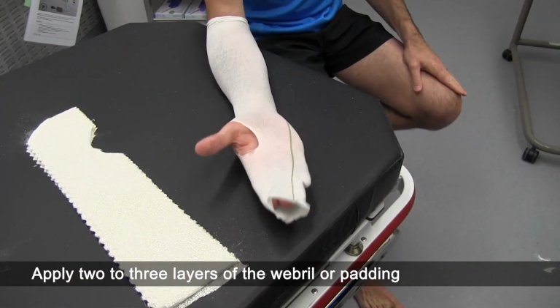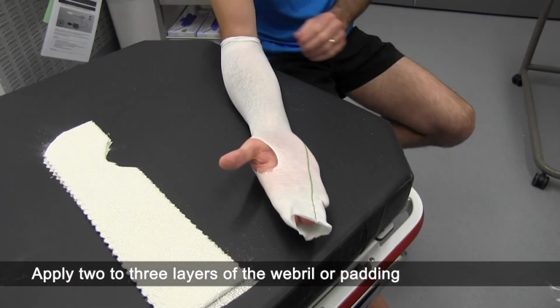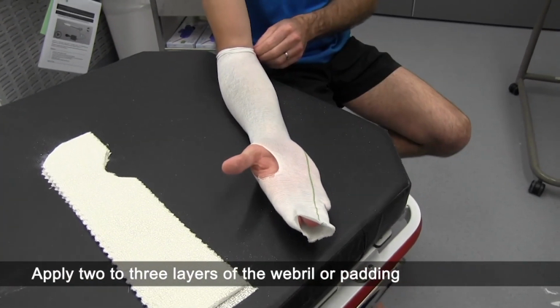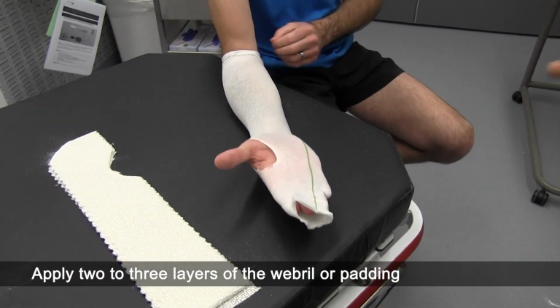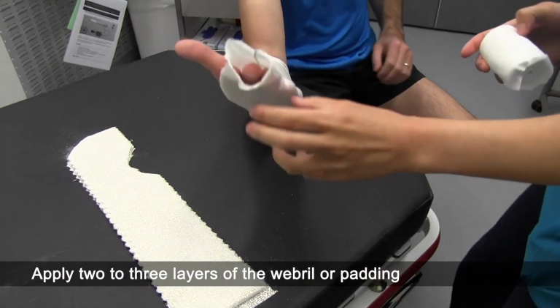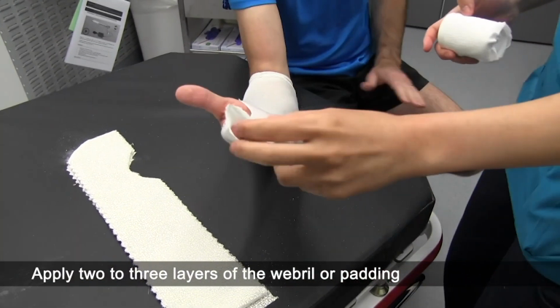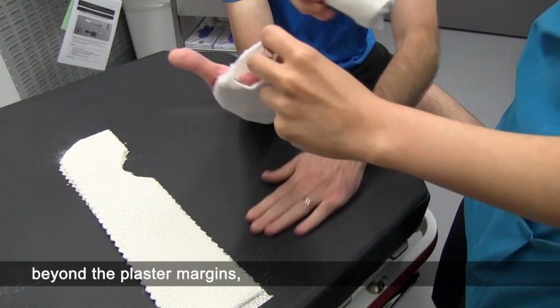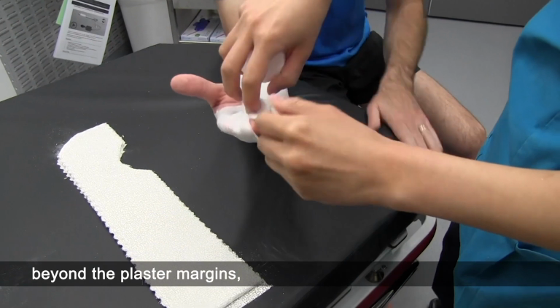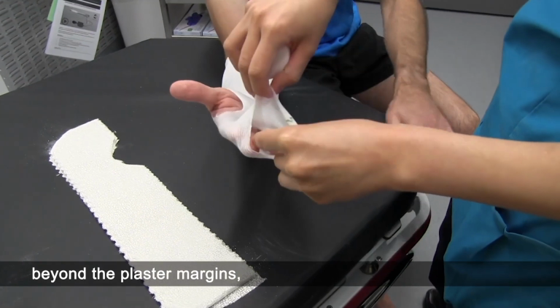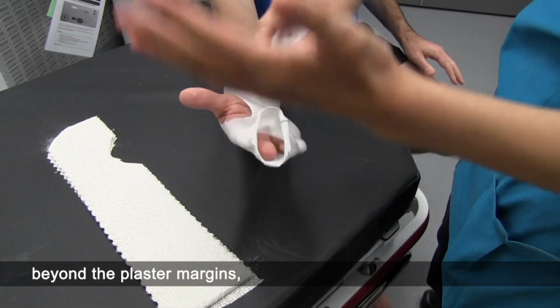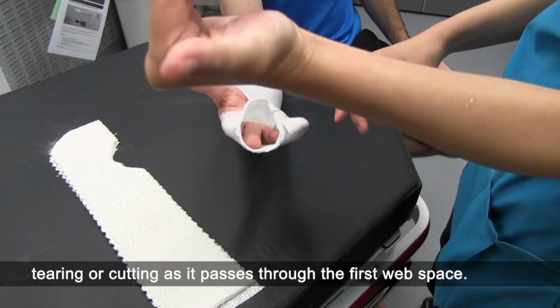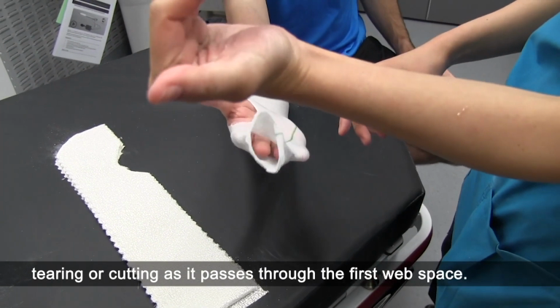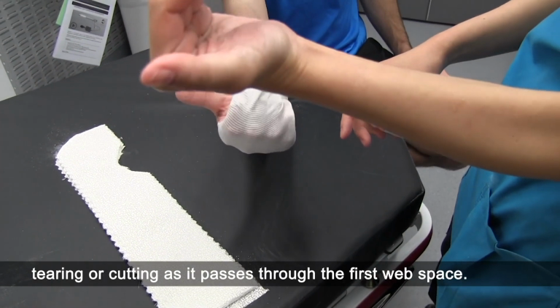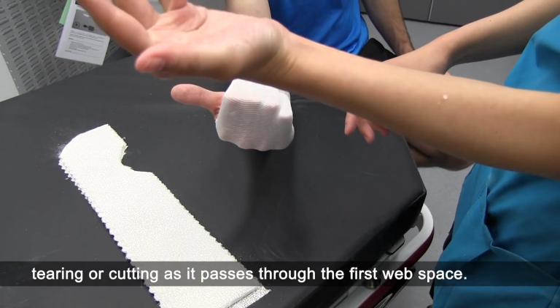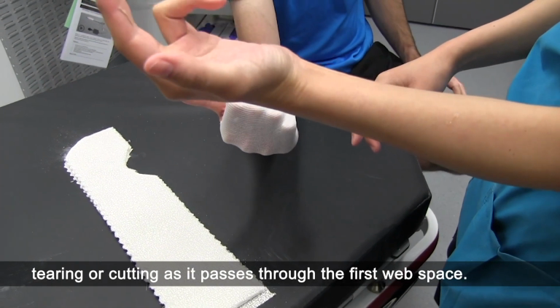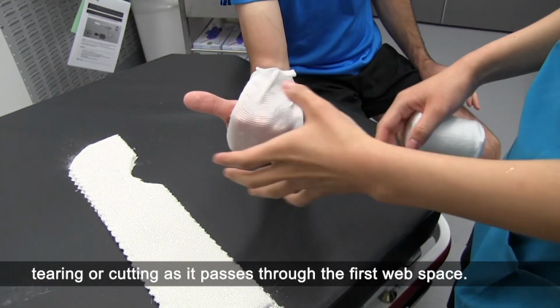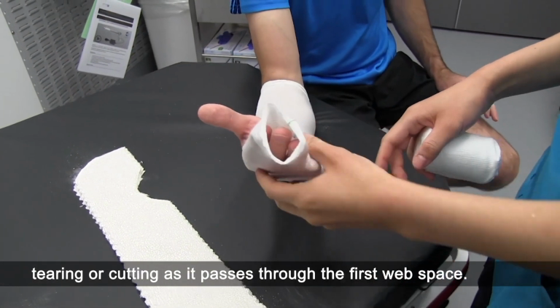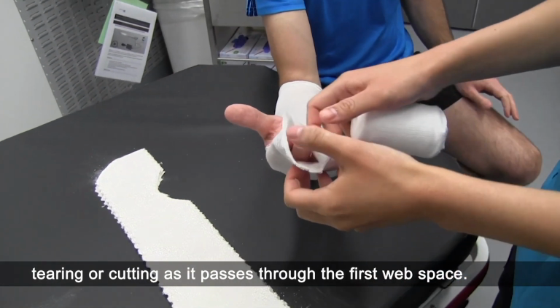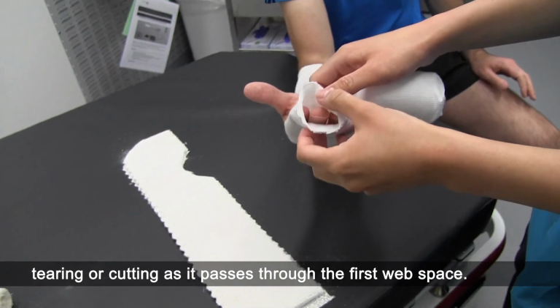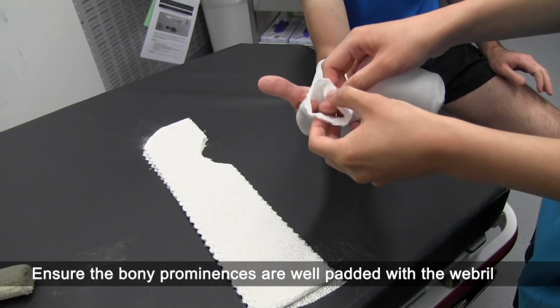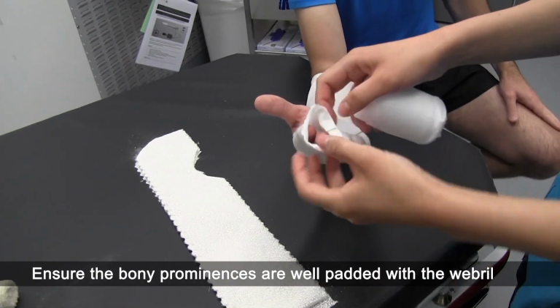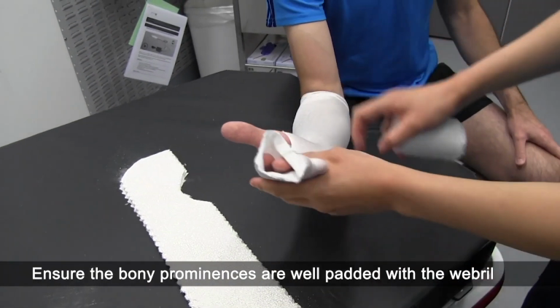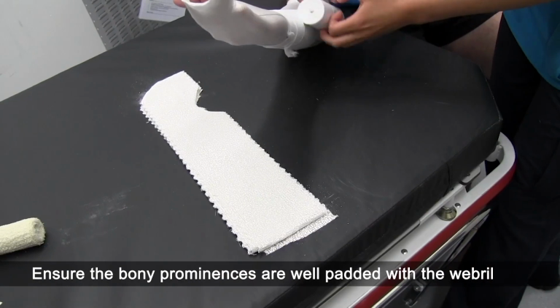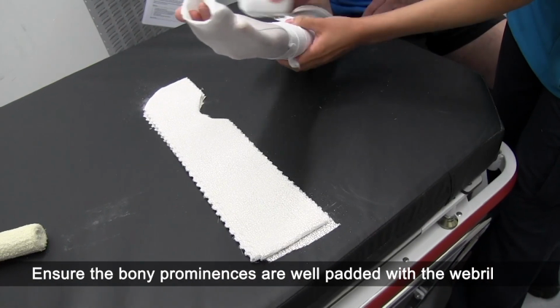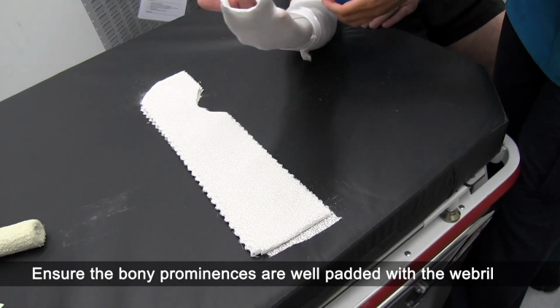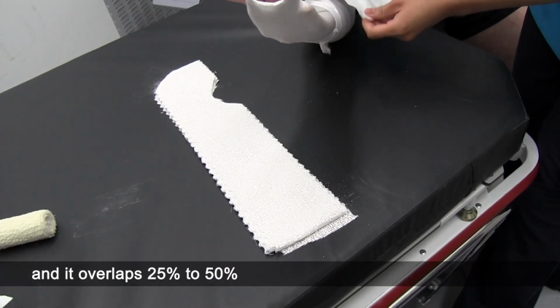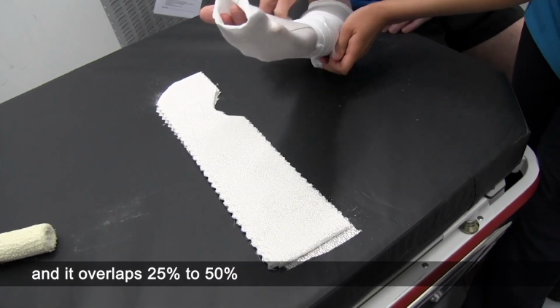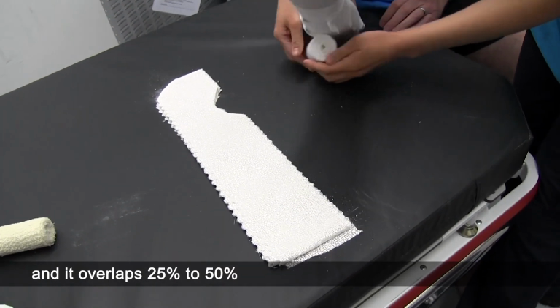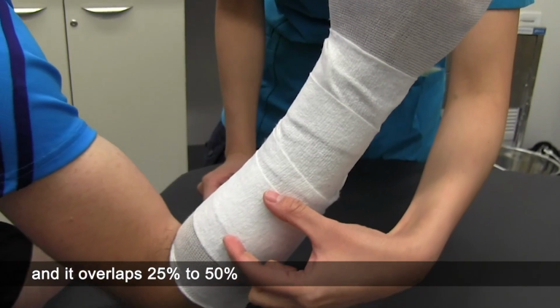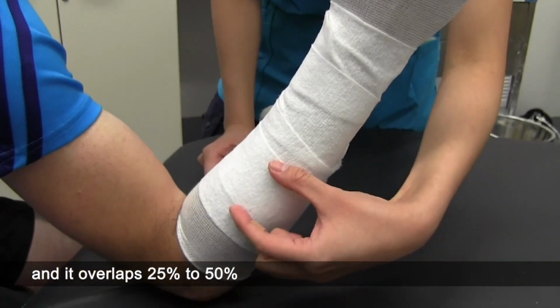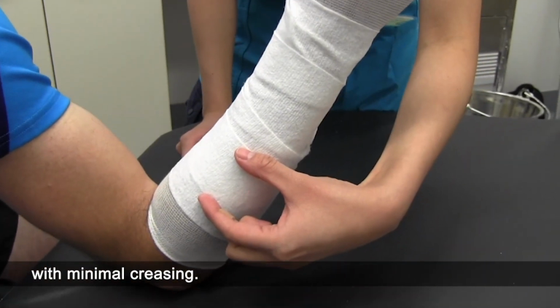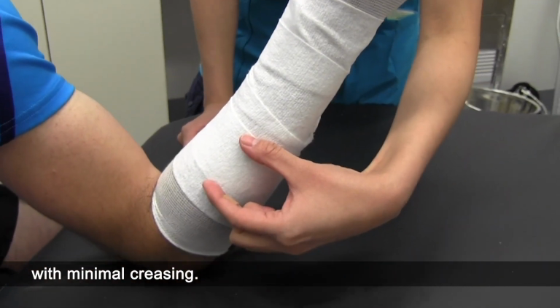Apply 2 to 3 layers of the webril or padding beyond the plaster margins, tearing or cutting as it passes through the first web space. Ensure the bony prominences are well padded with the webril and it overlaps 25 to 50% with minimal creasing.